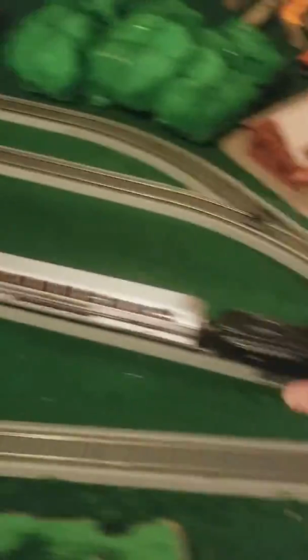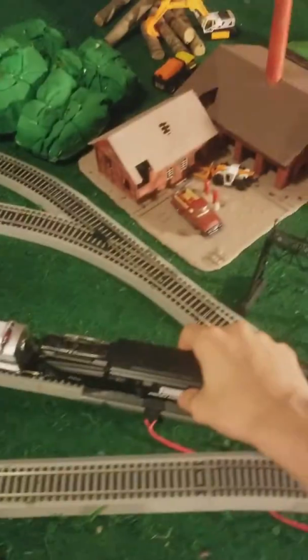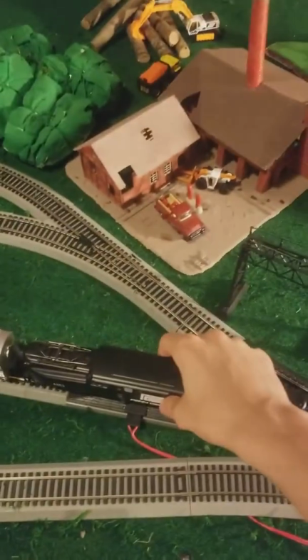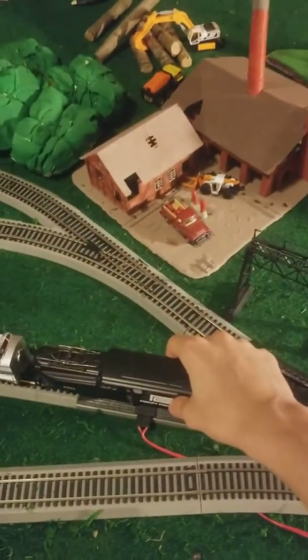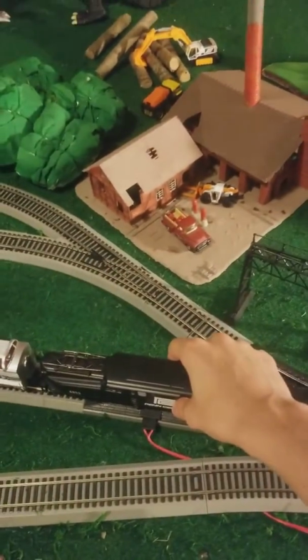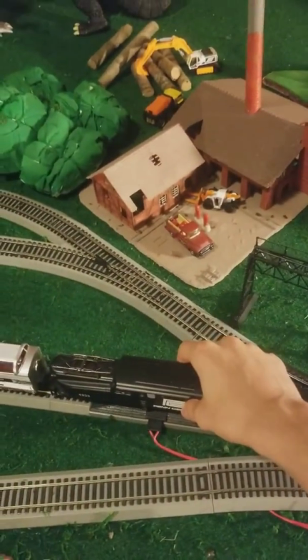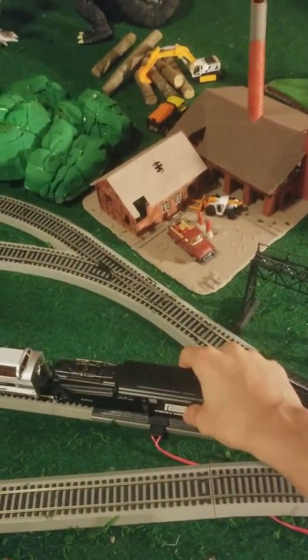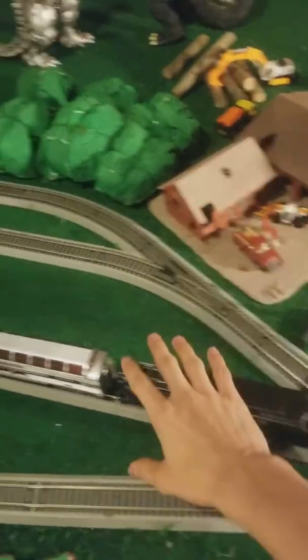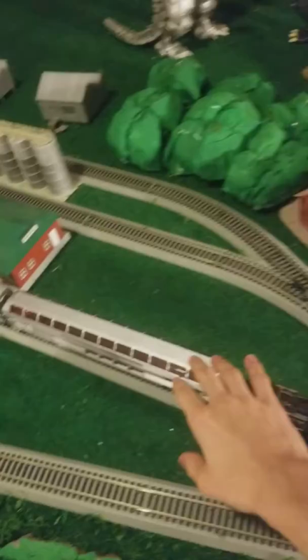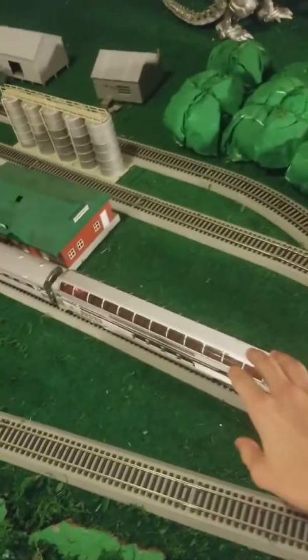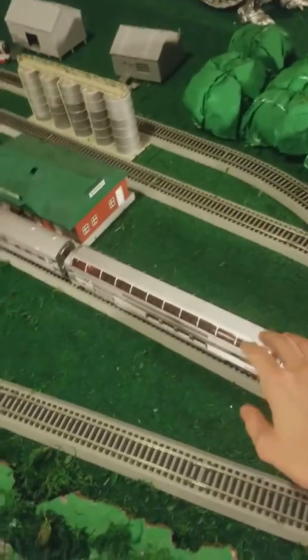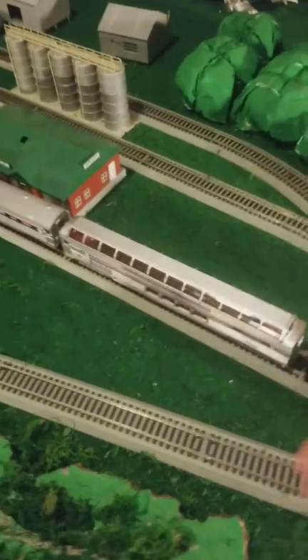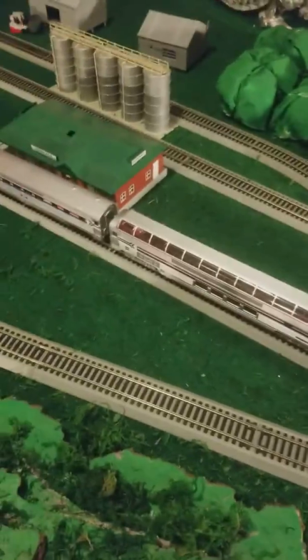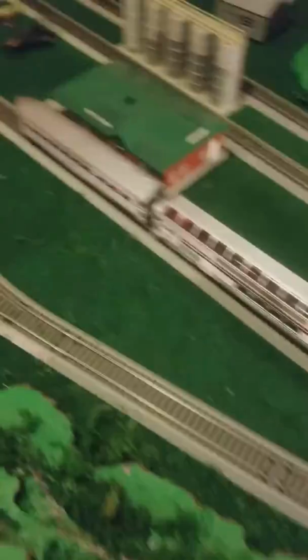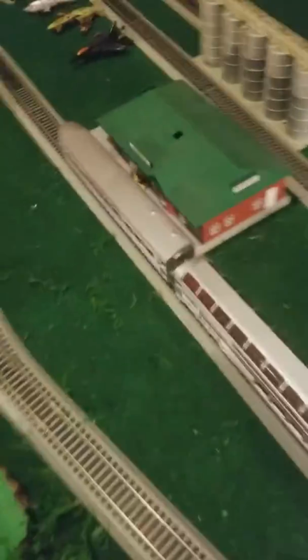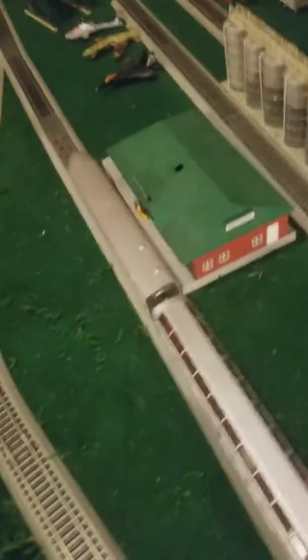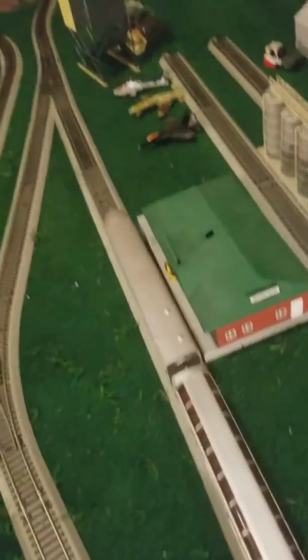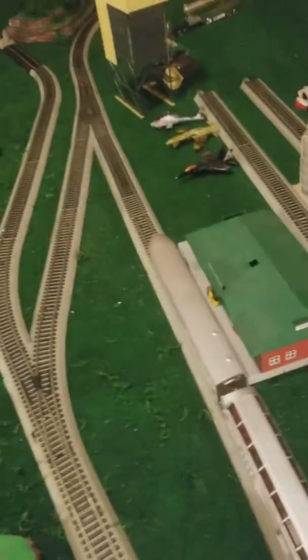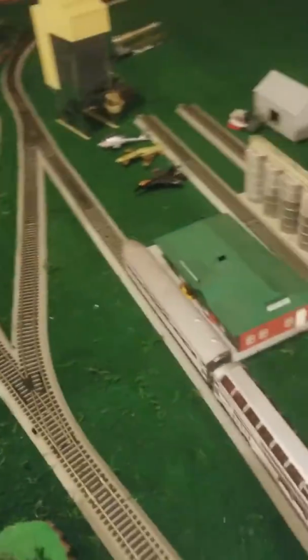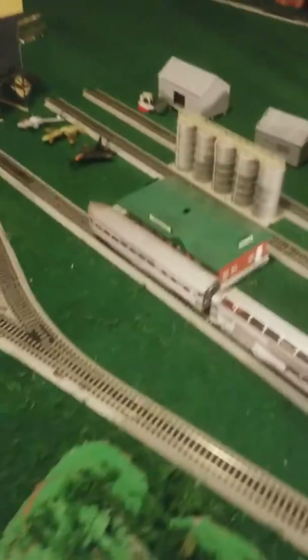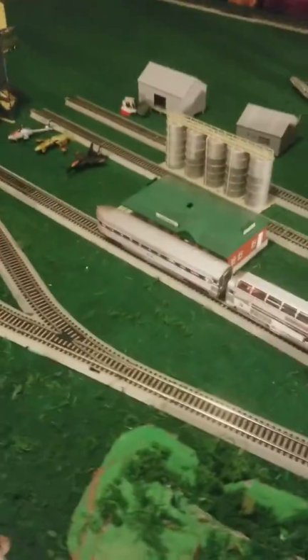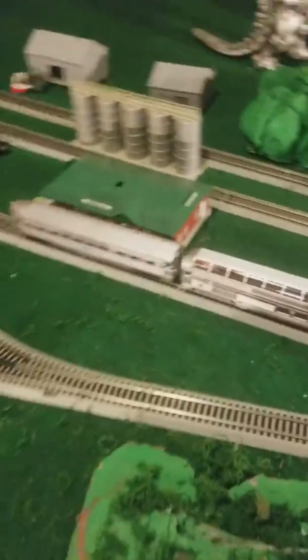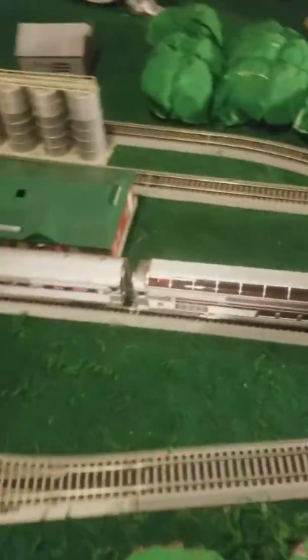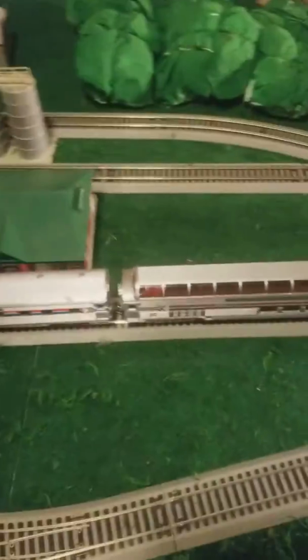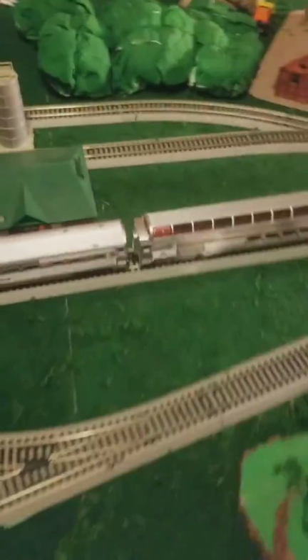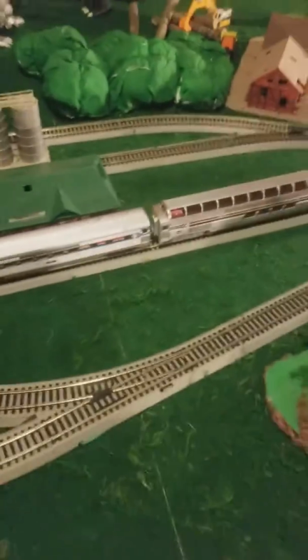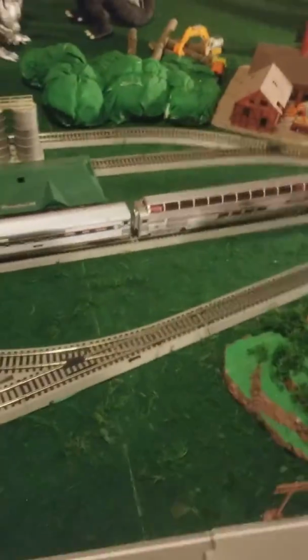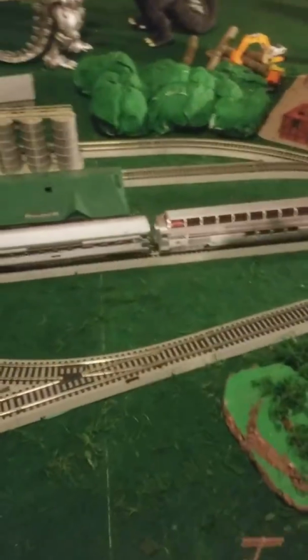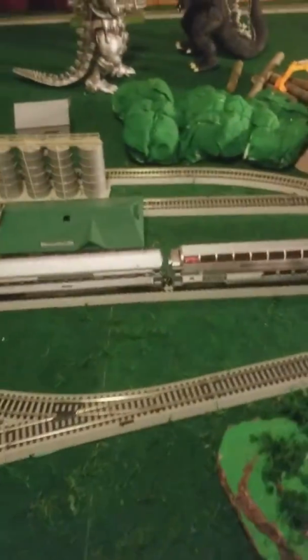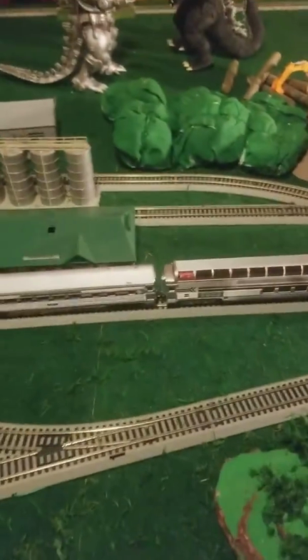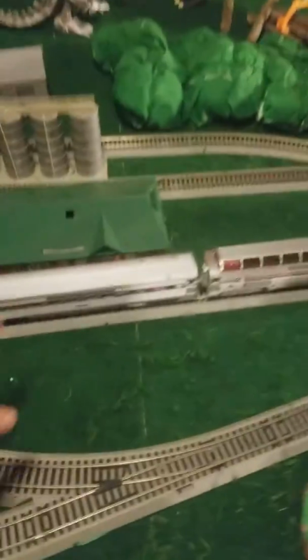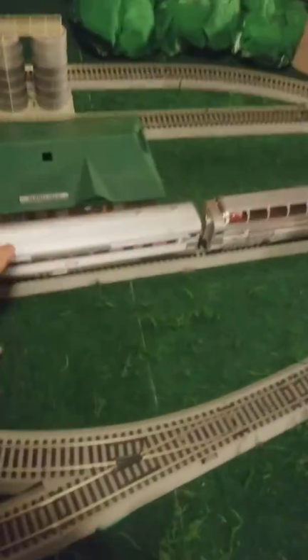HO scale track but O scale train cars — it's kind of odd how that works. That's how On30 HO scale narrow gauge works: using N scale track but HO scale box cars.